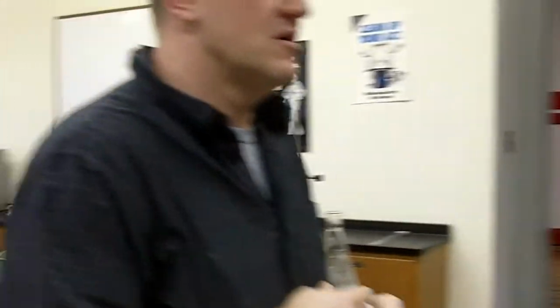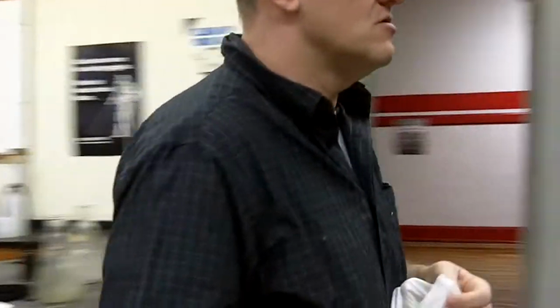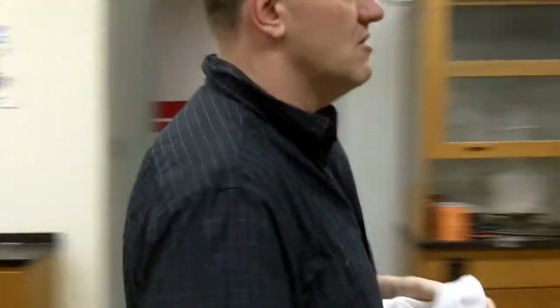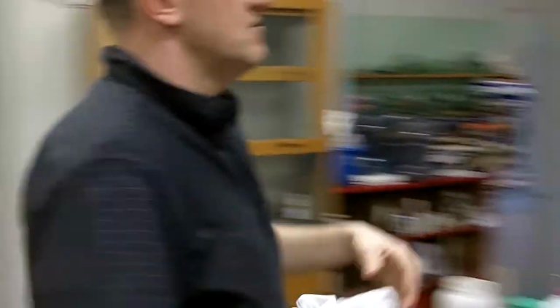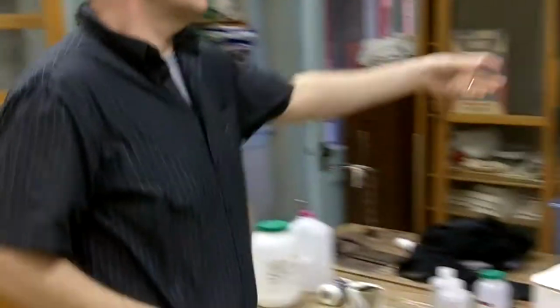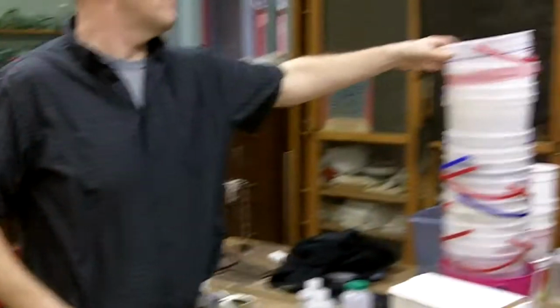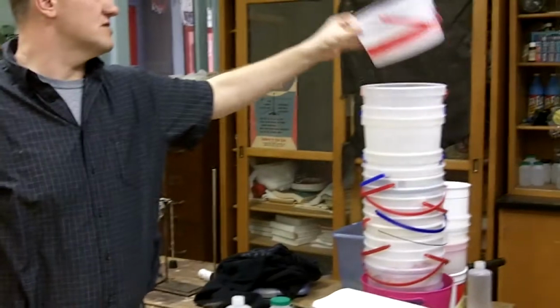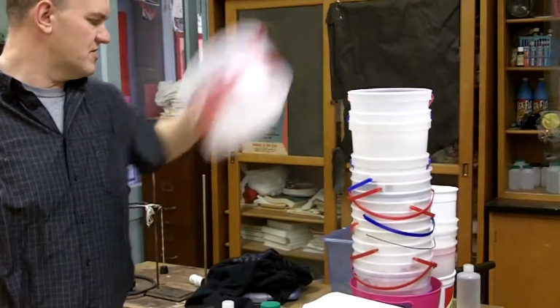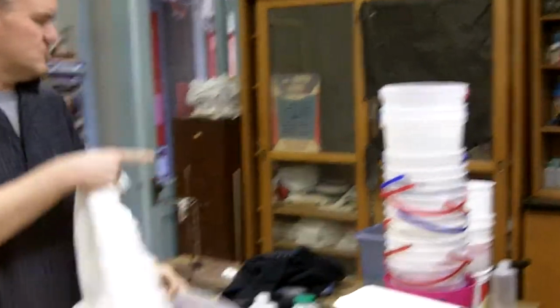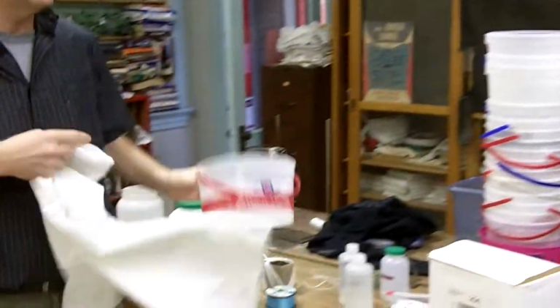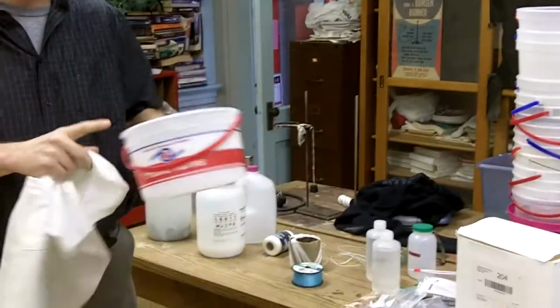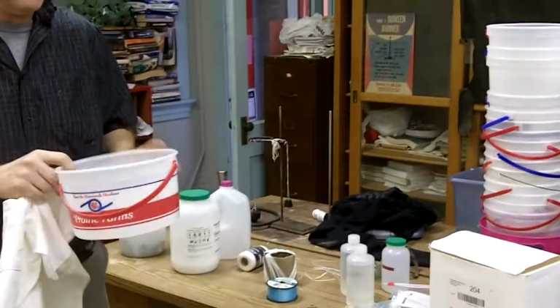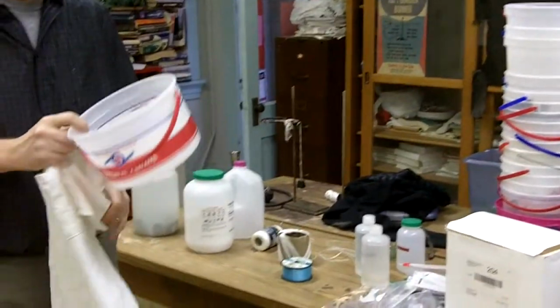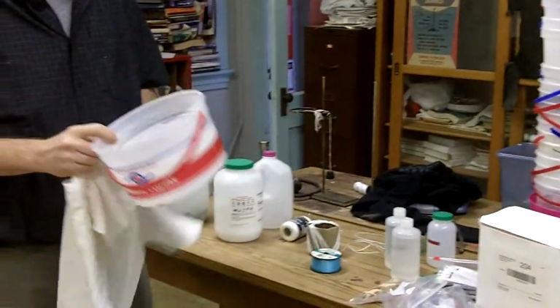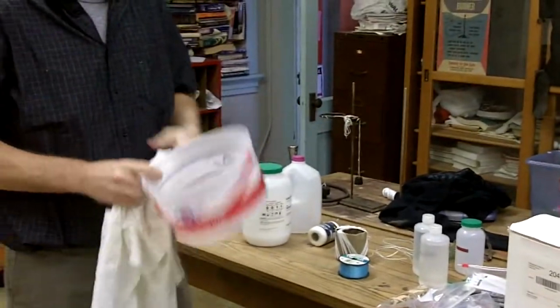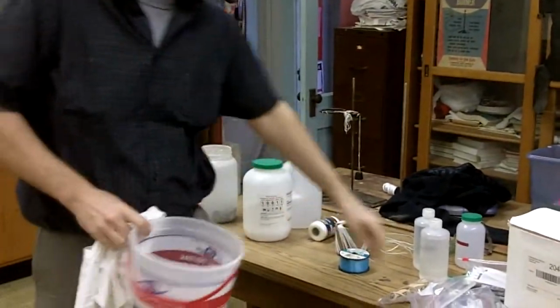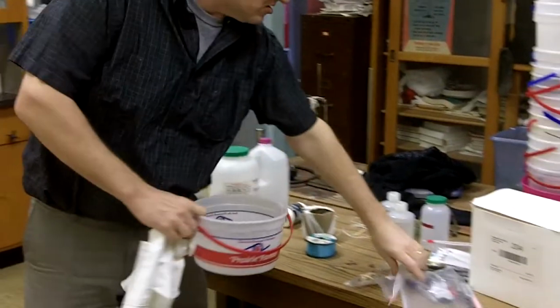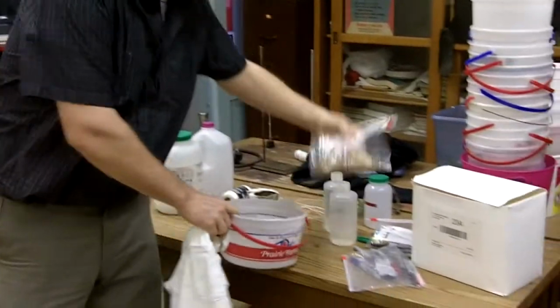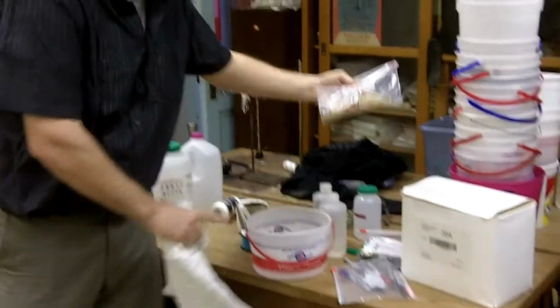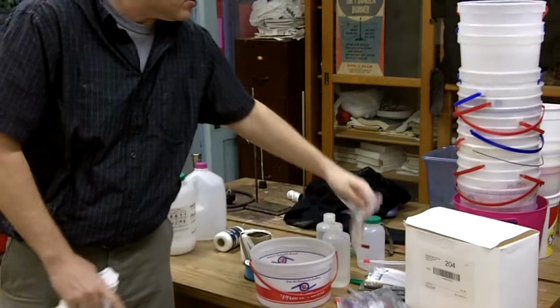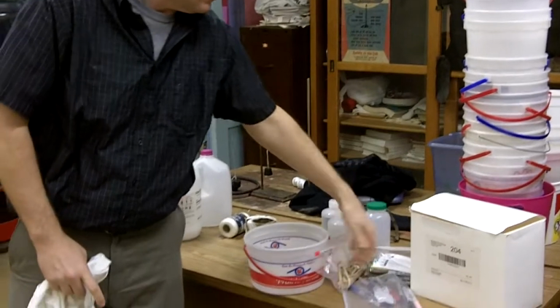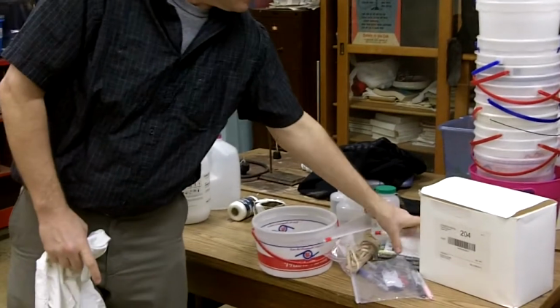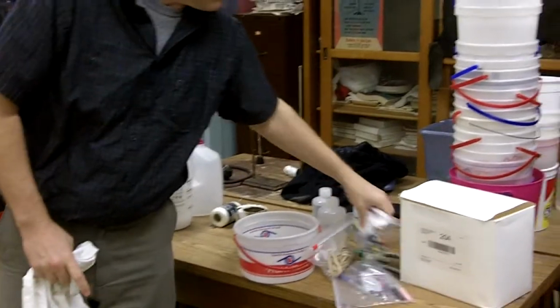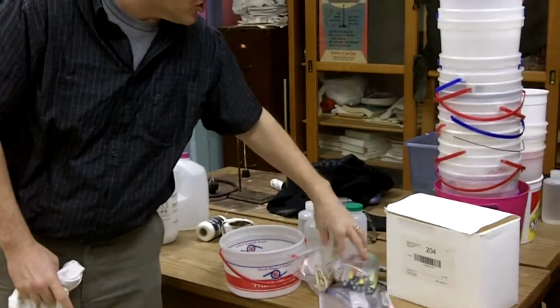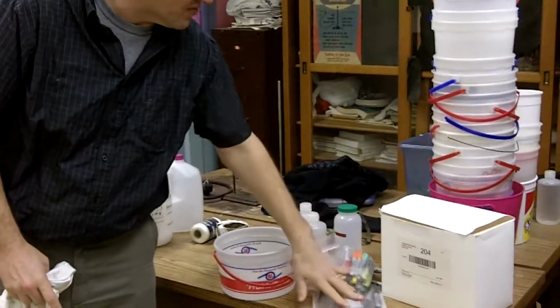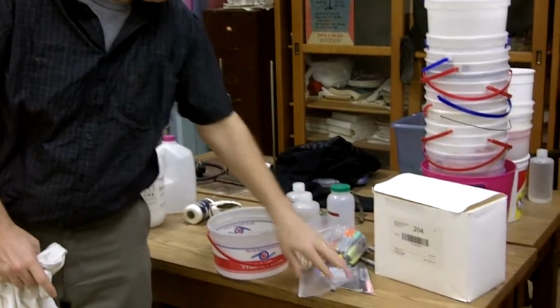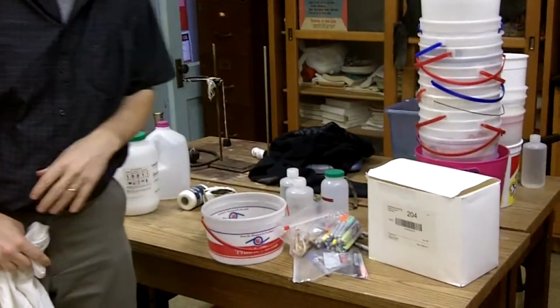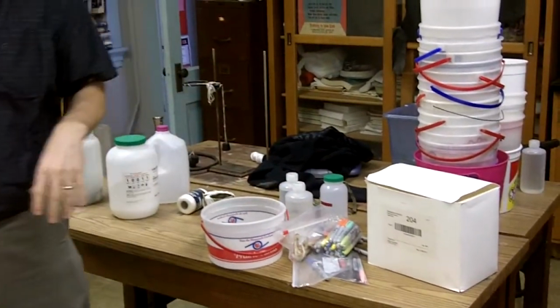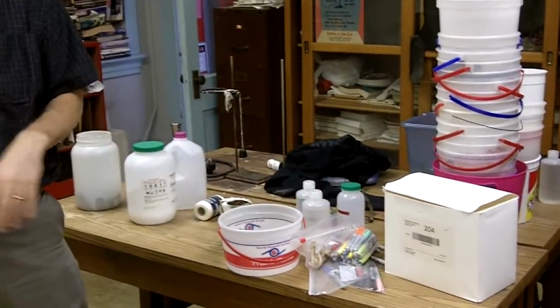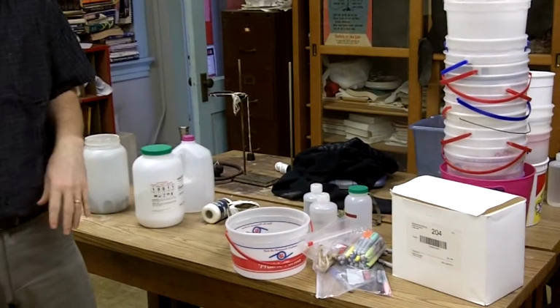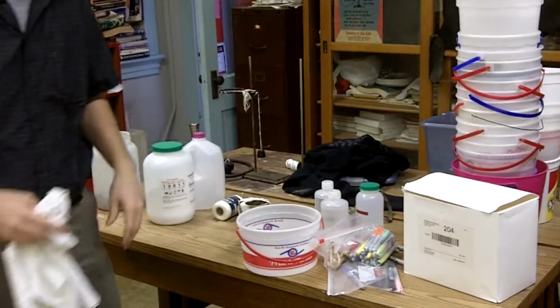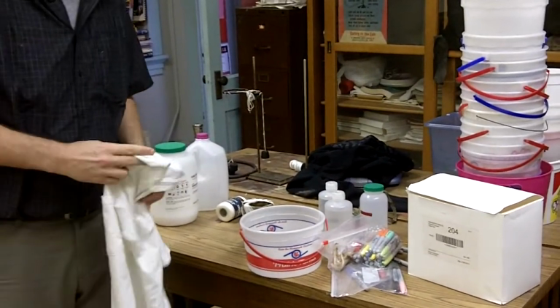Each student will also need a plastic bucket, which should be stacked over here. And each student will need a rubber band. And here are a bunch of Sharpies — if they brought their own Sharpies, they can use those as well.